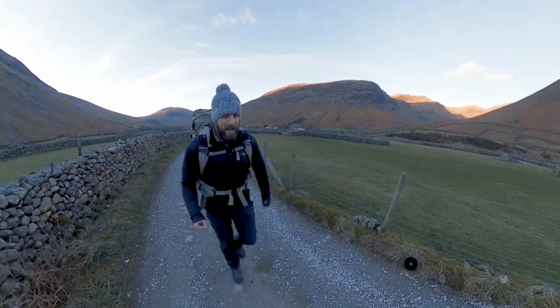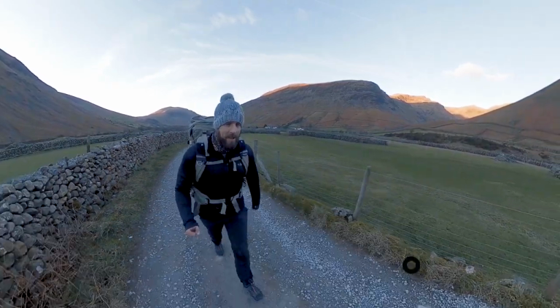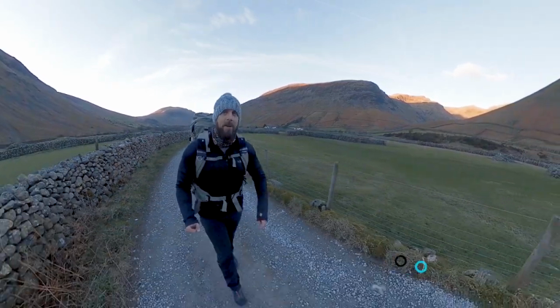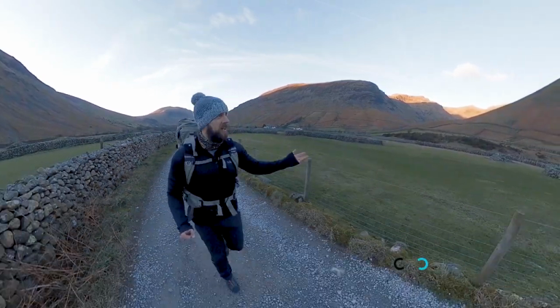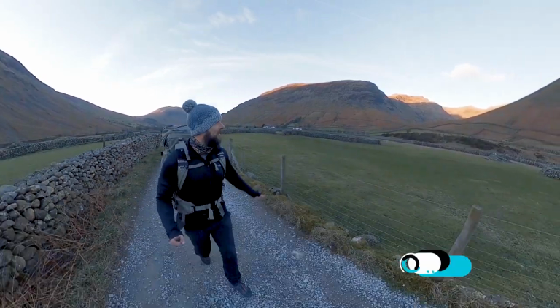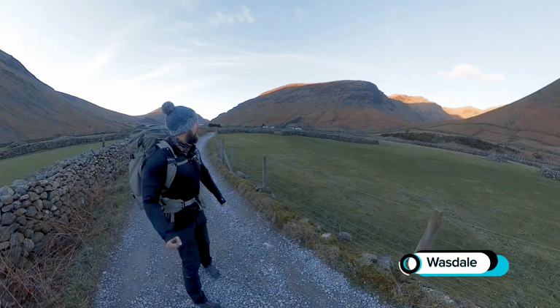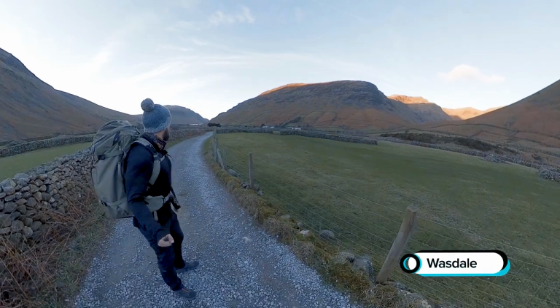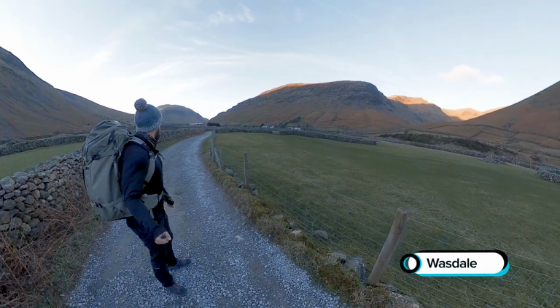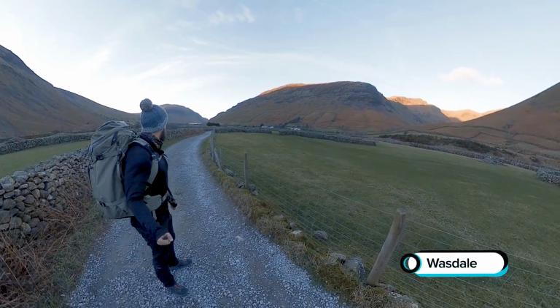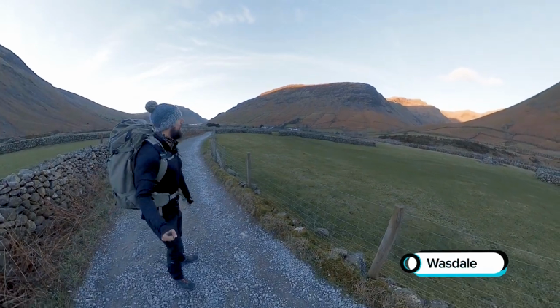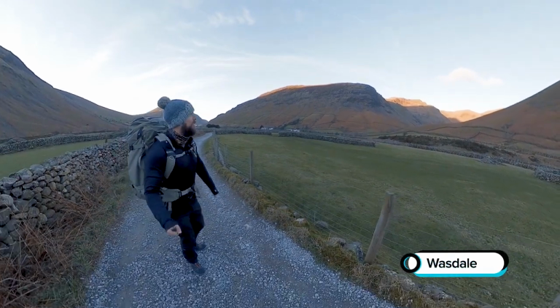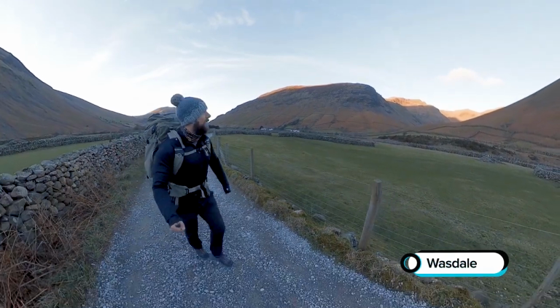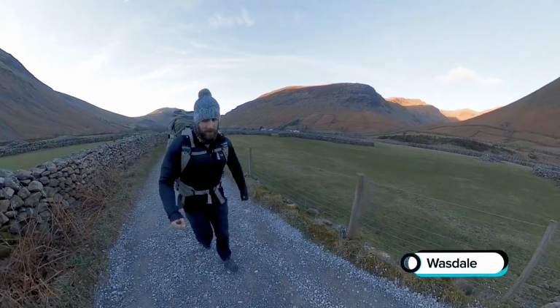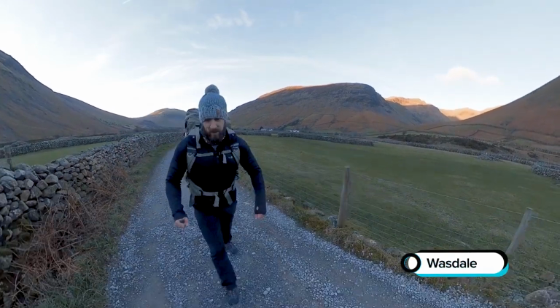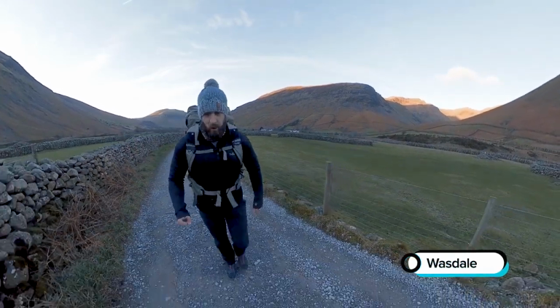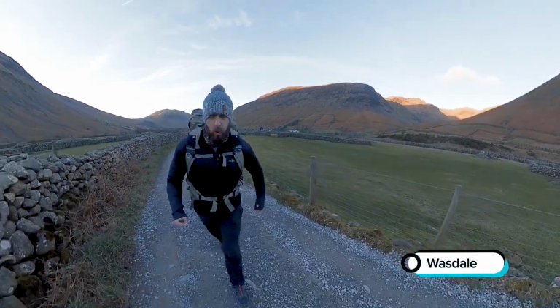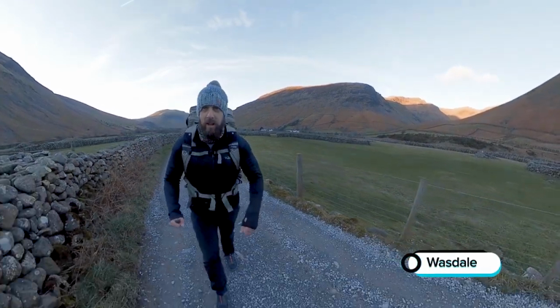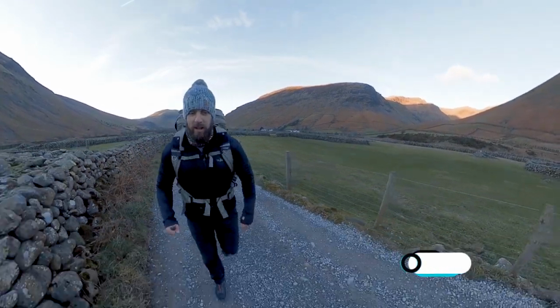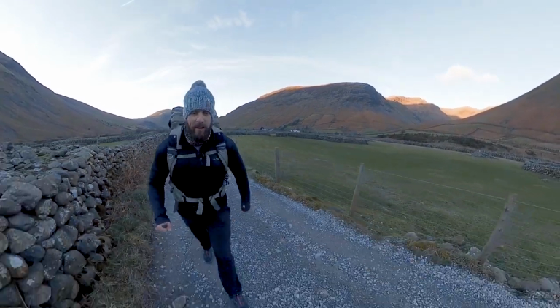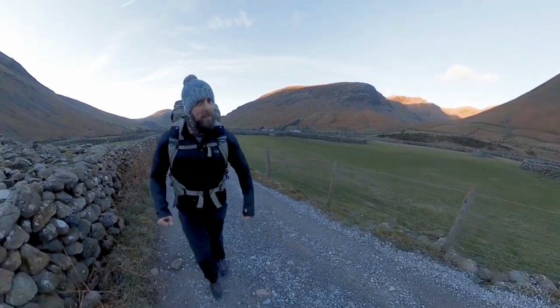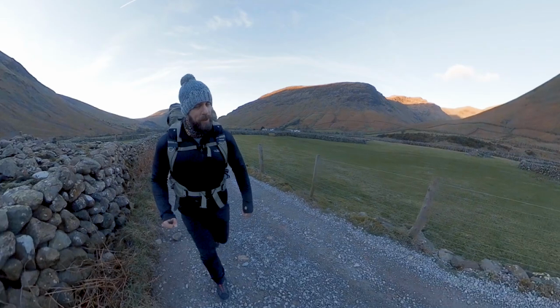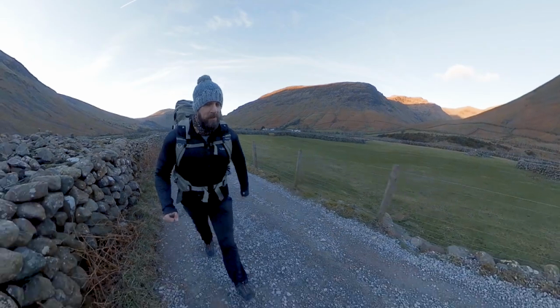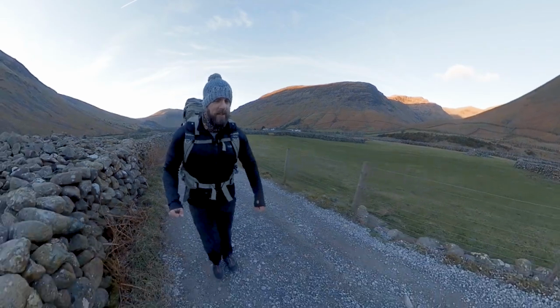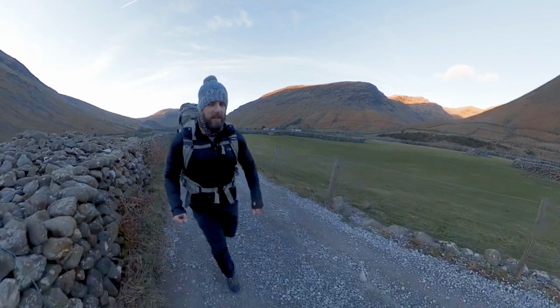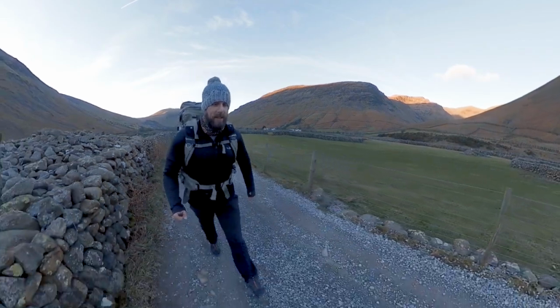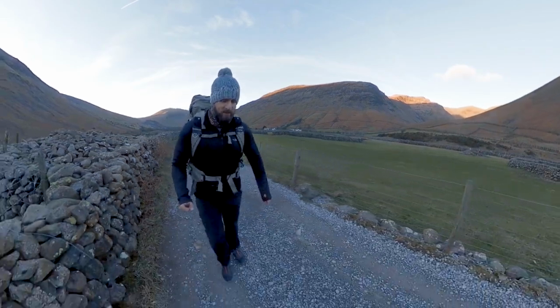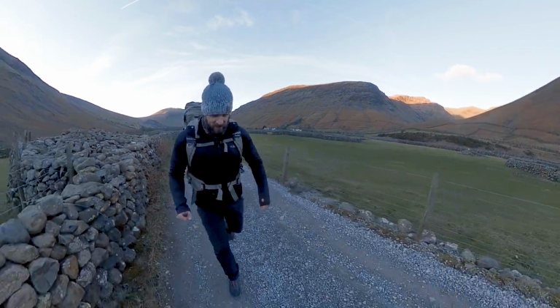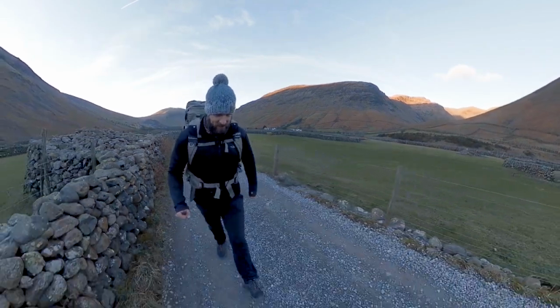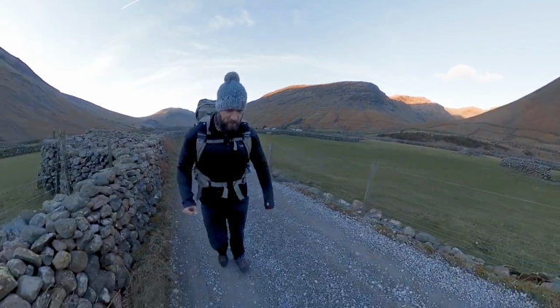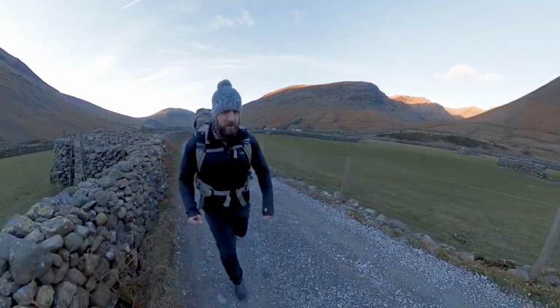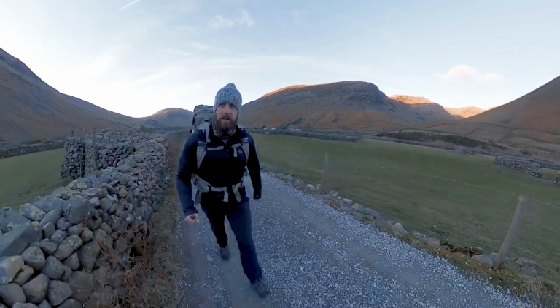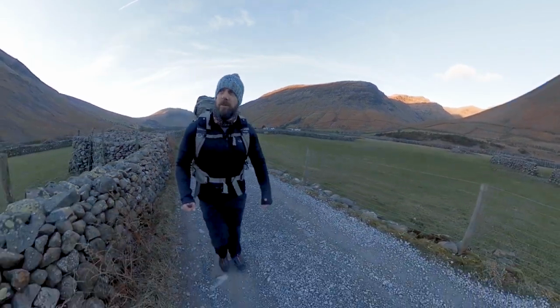Today I'm in Wasdale, as you might be able to tell. It's a very, very cold — bitterly cold in fact — day, minus two at the moment.